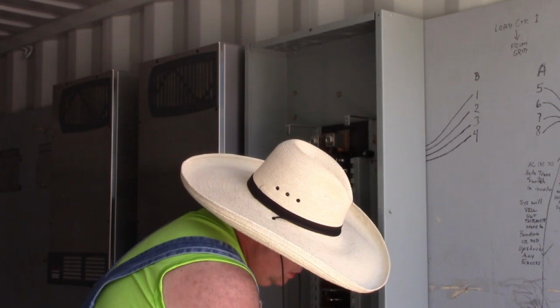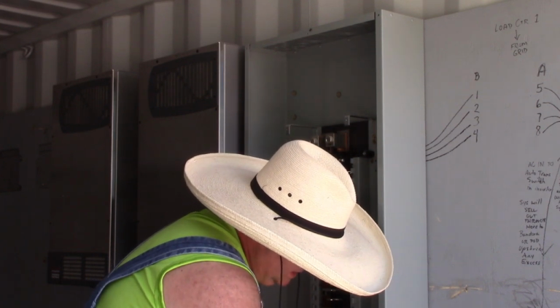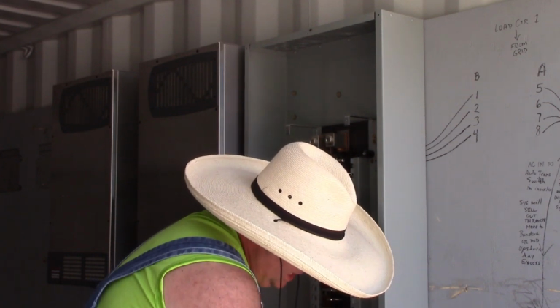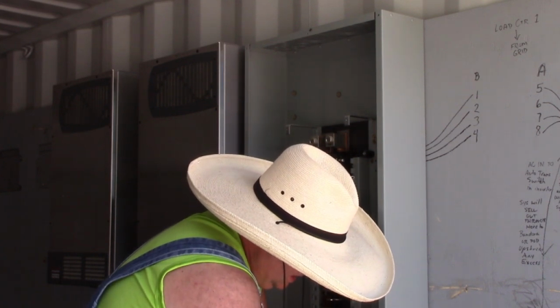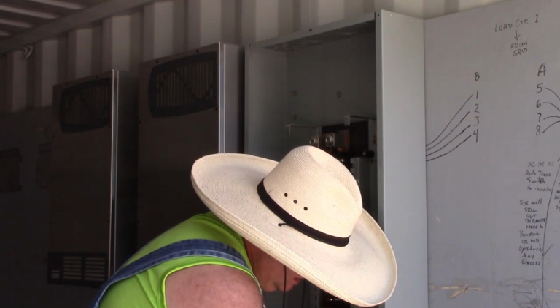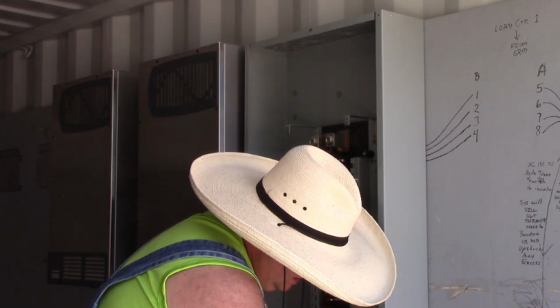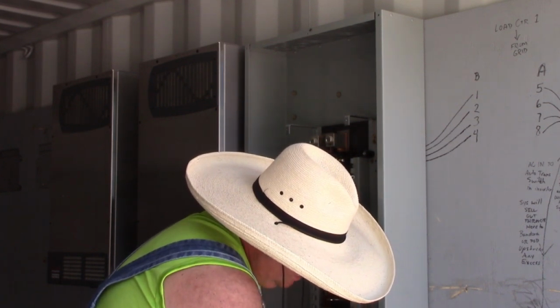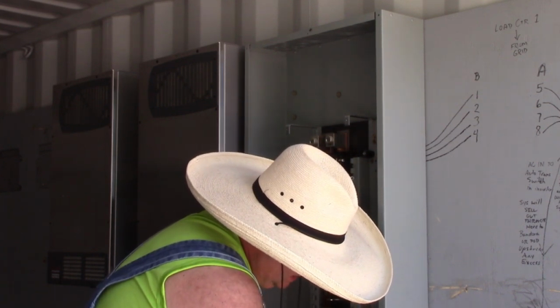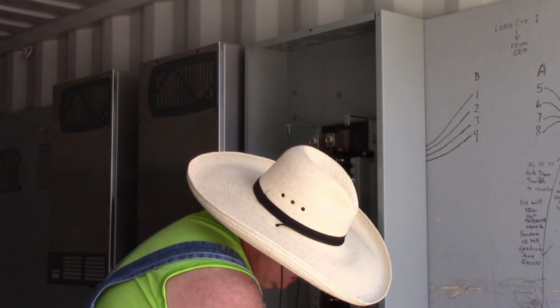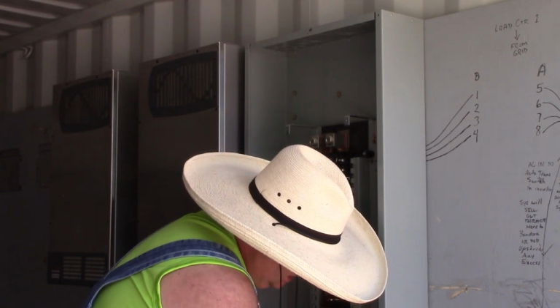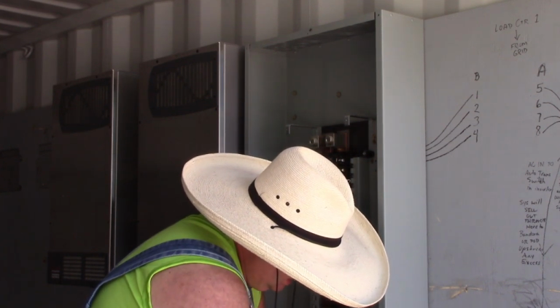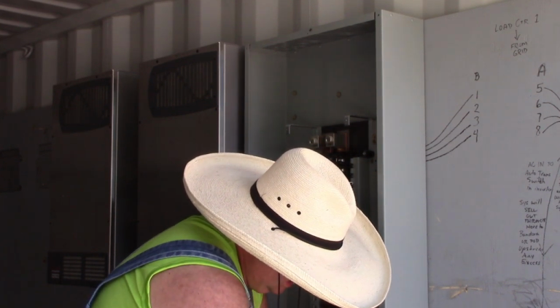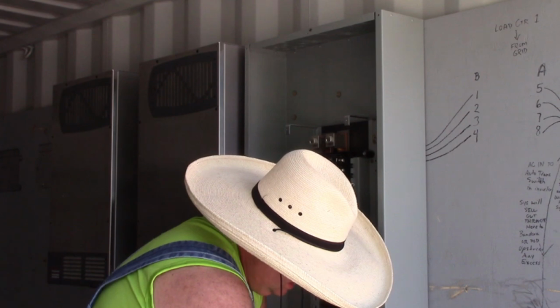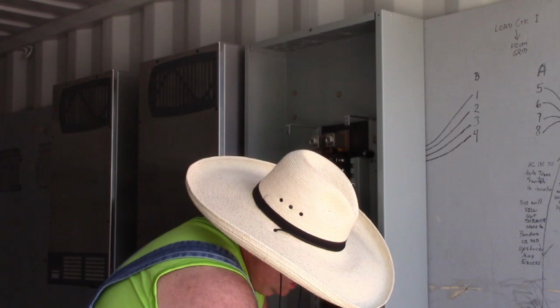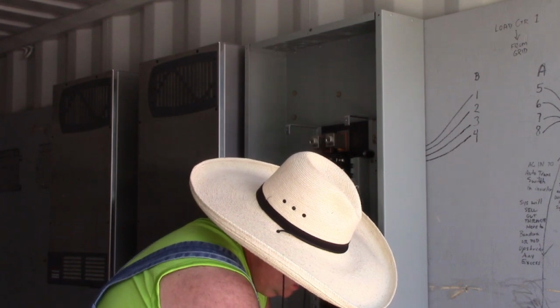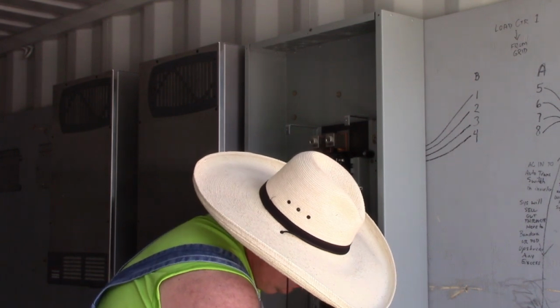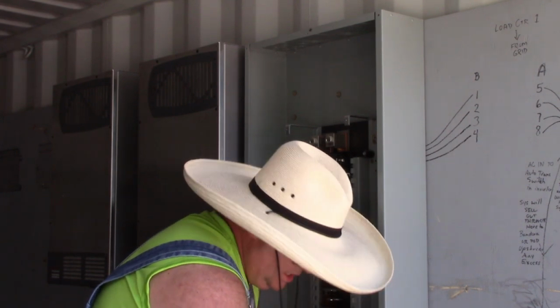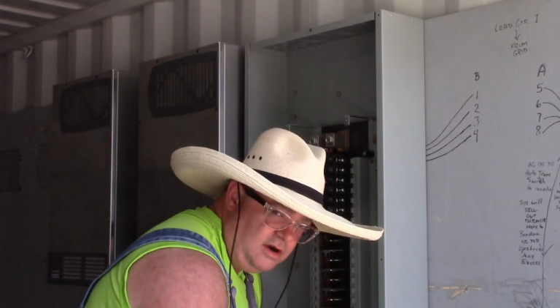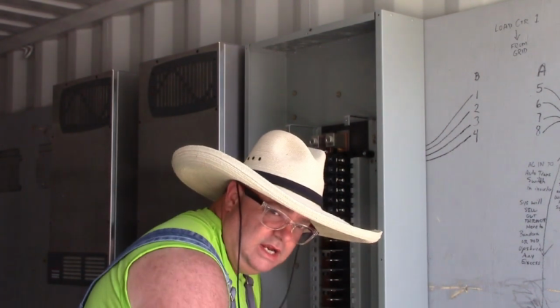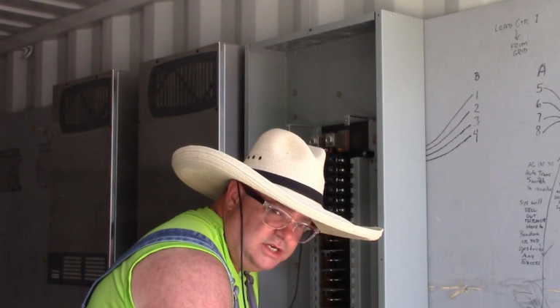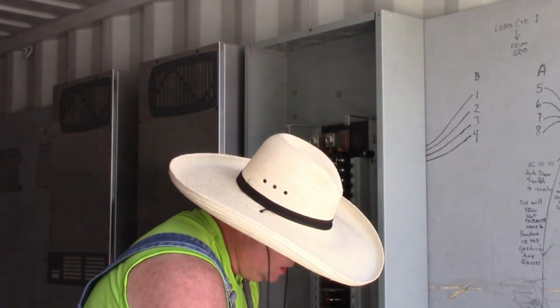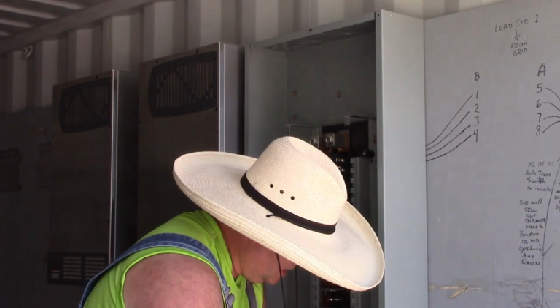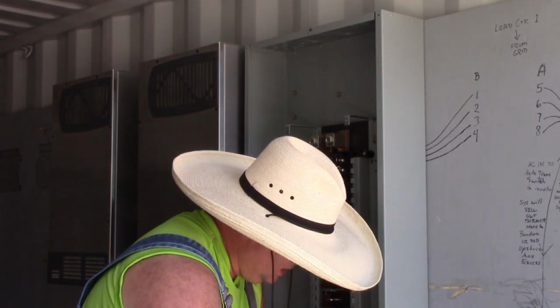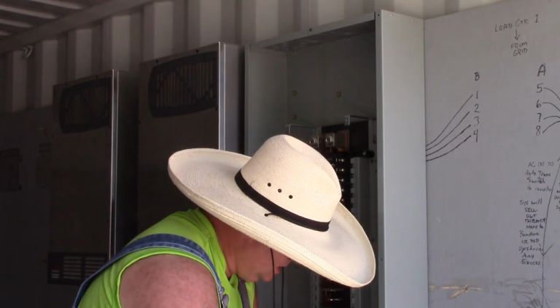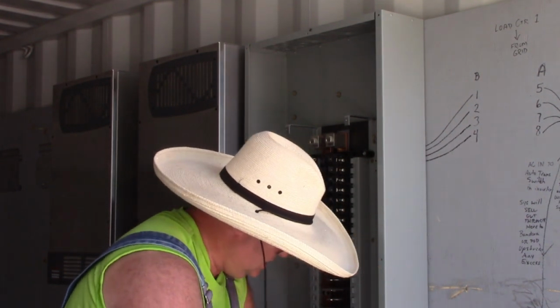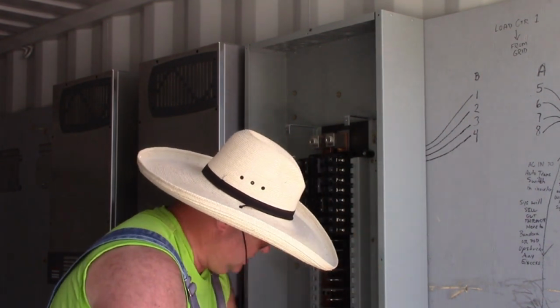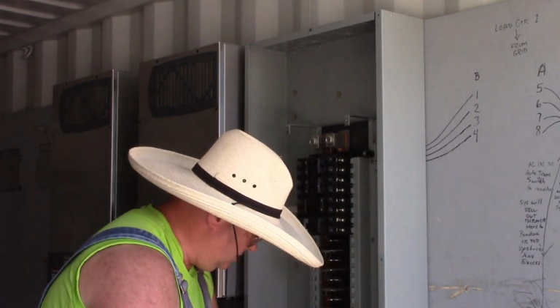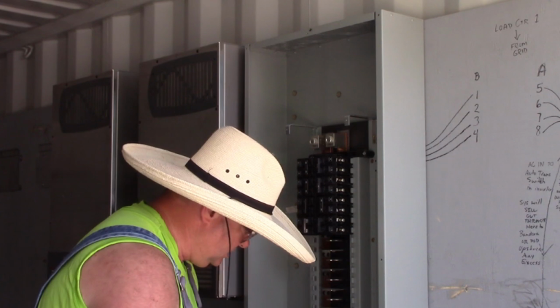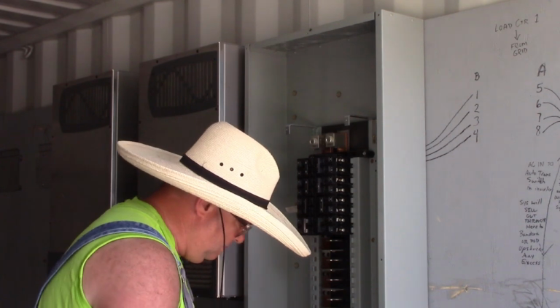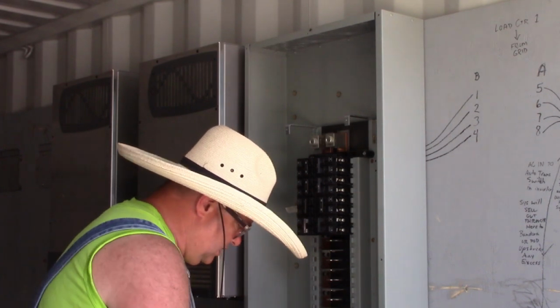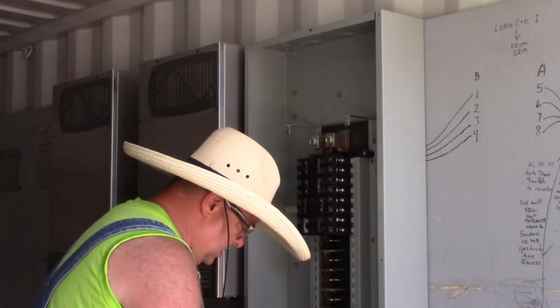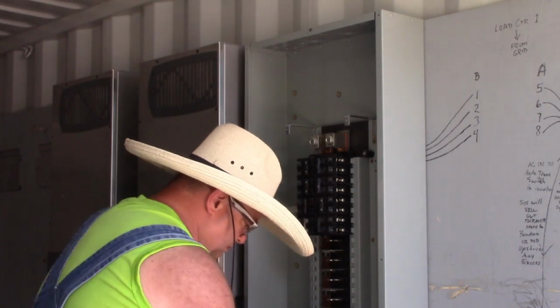This side, as big as this installation is, is maybe a third of the electricity that this guy needs. He has a very big electric bill.